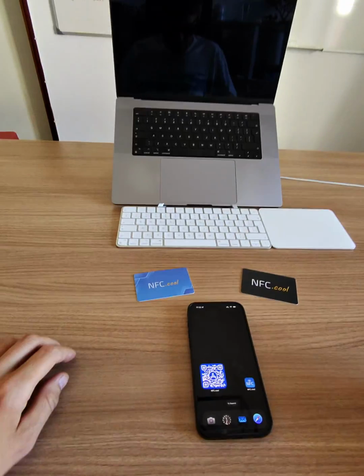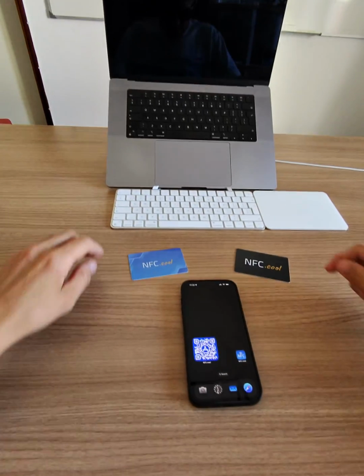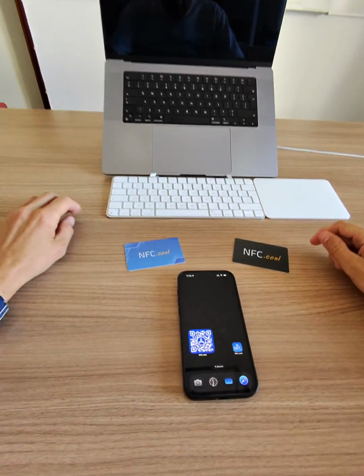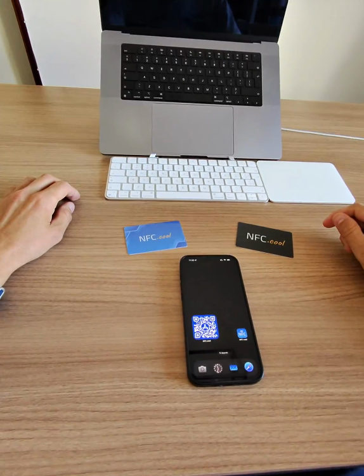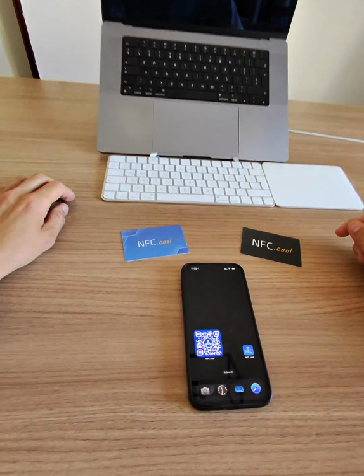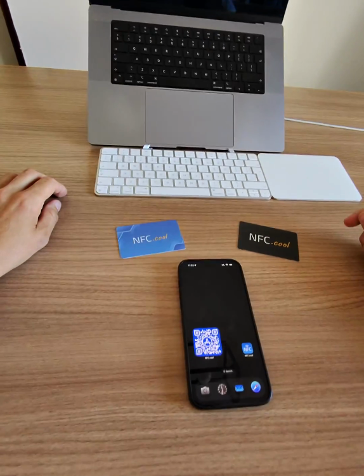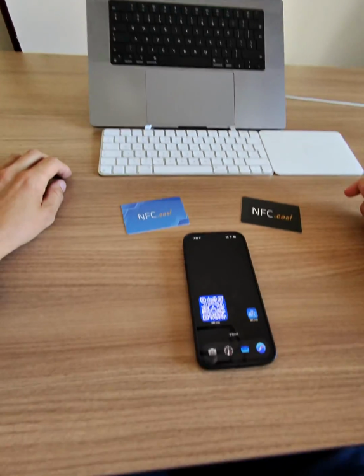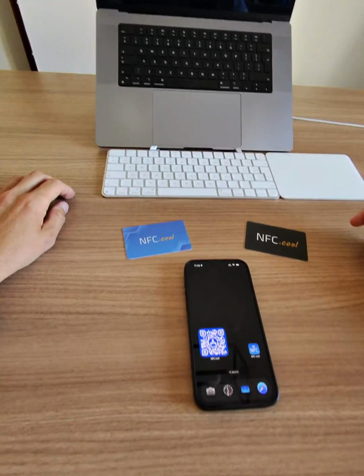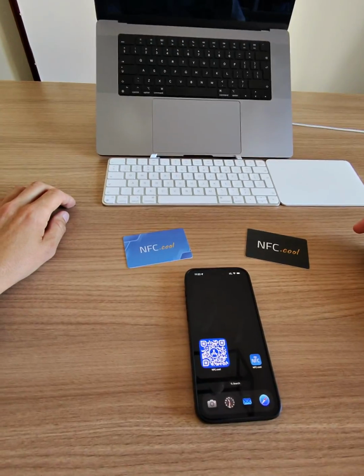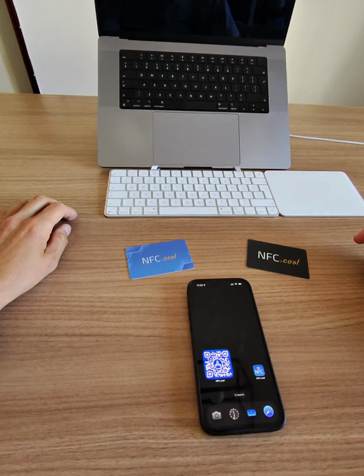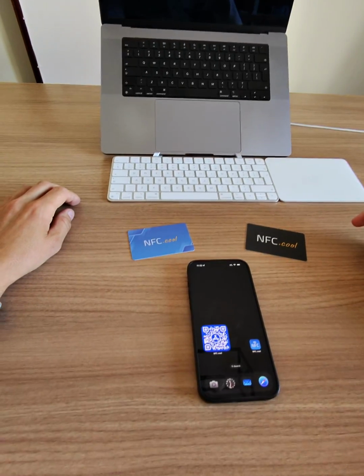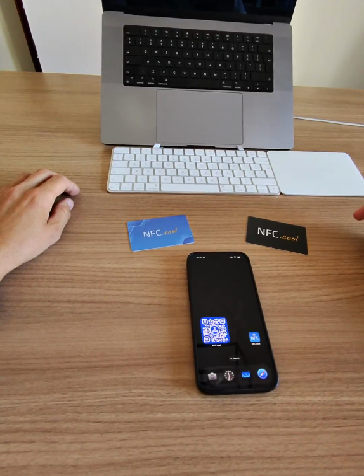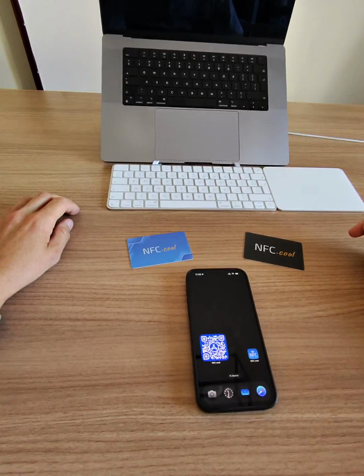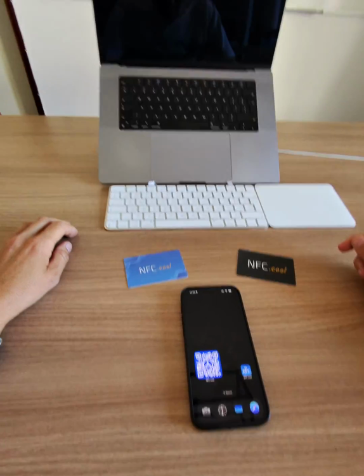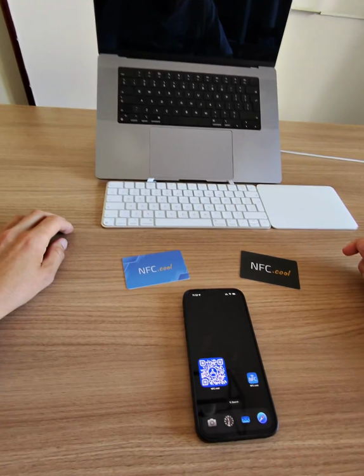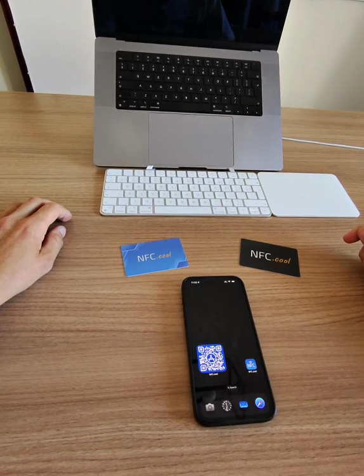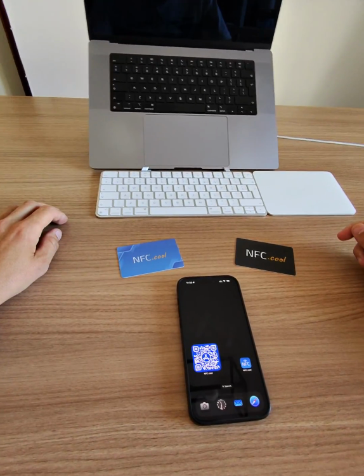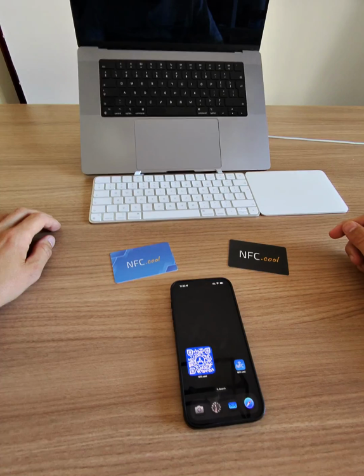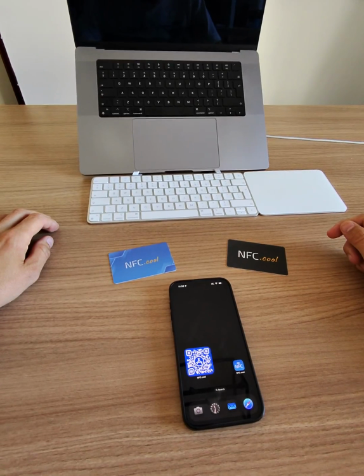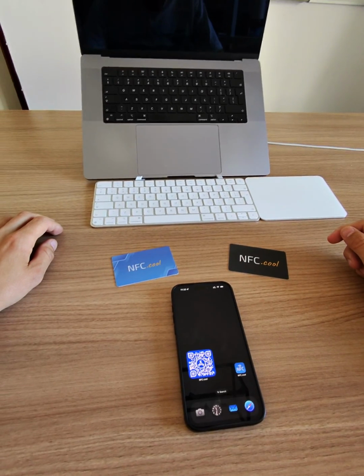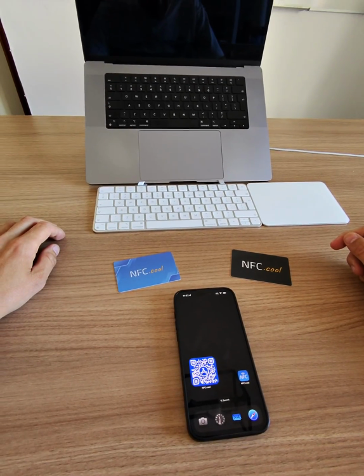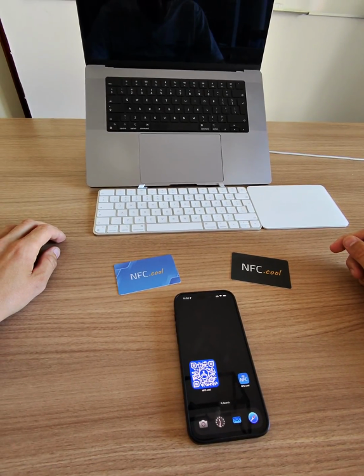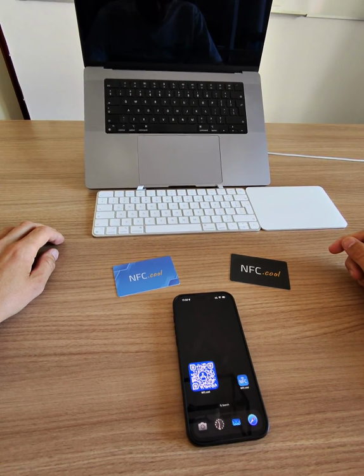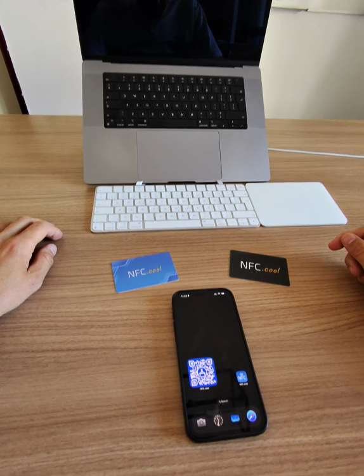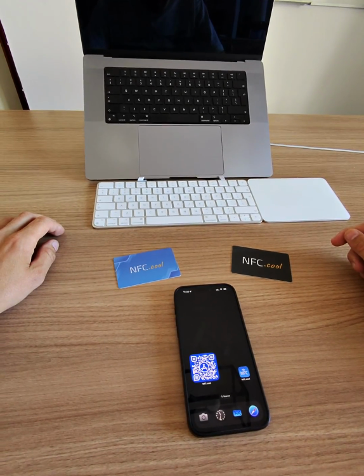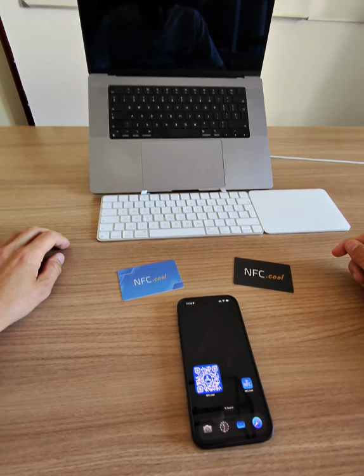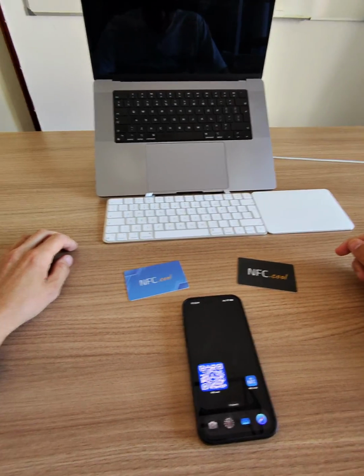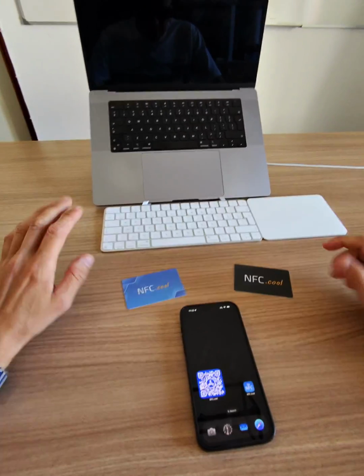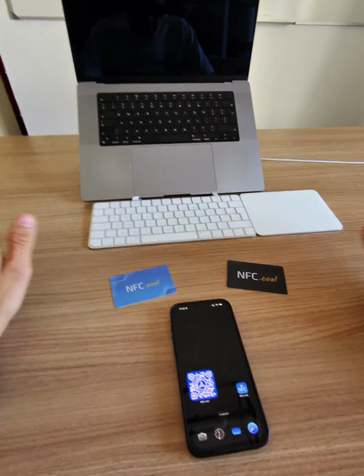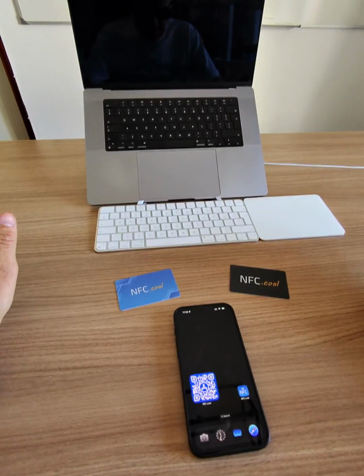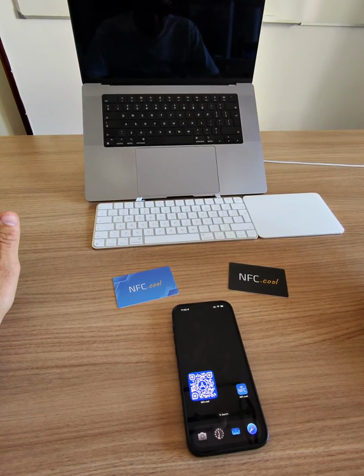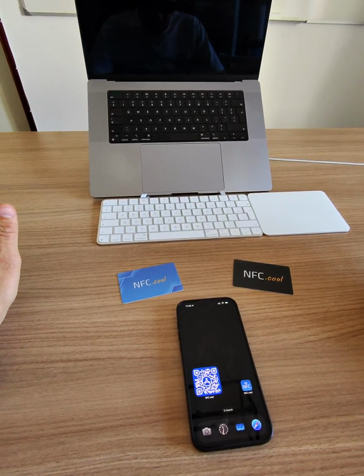Hello everyone, this is Nico from NFC.cool. Today I'm going to show you how to use NFC on your iPhone 15 Pro Max or iPhone 15 Pro.